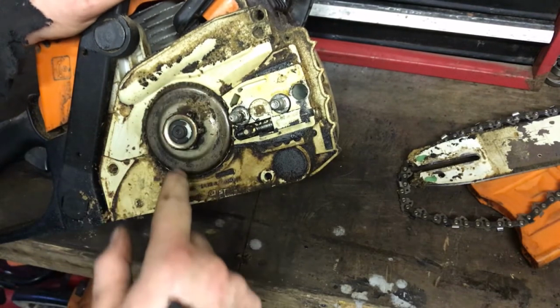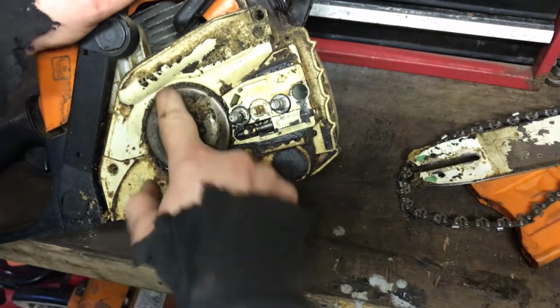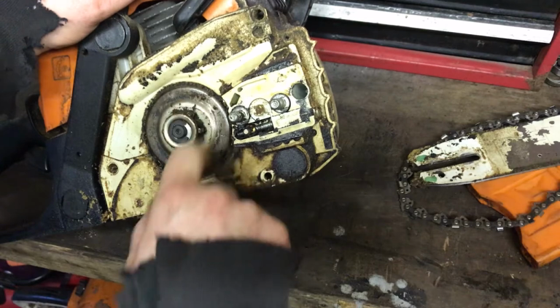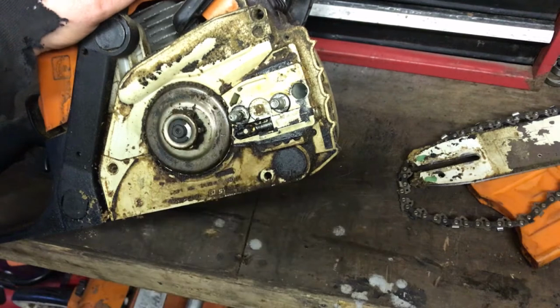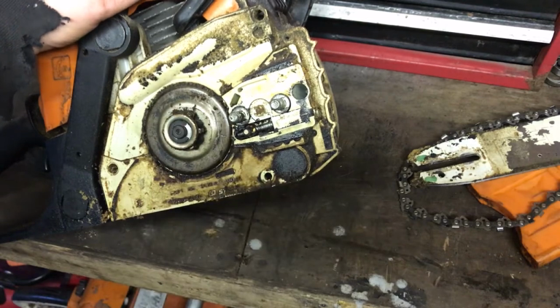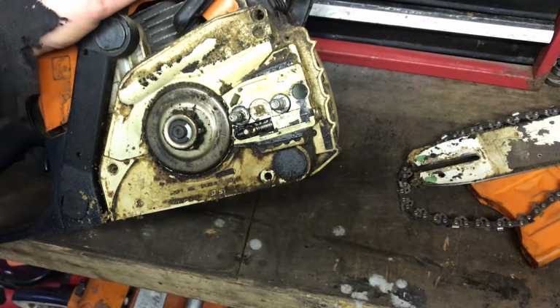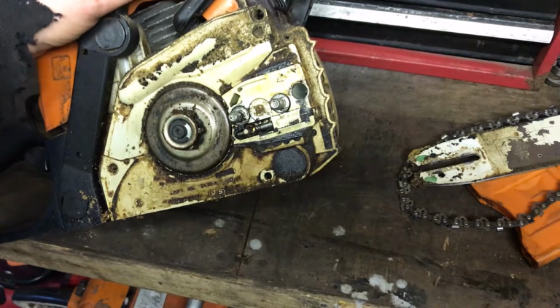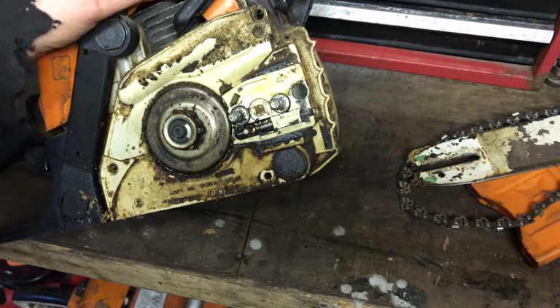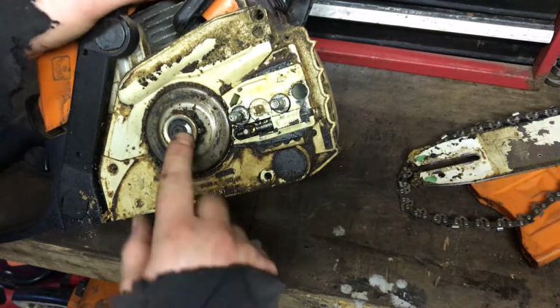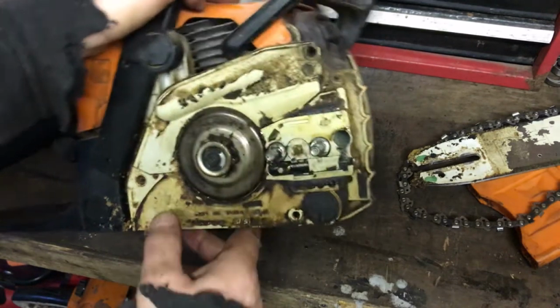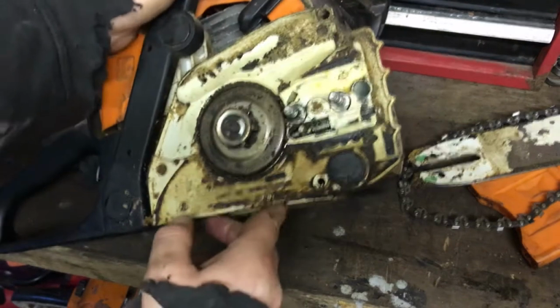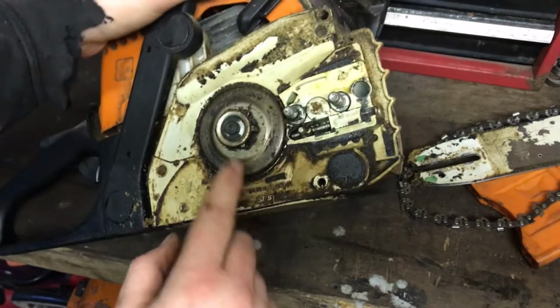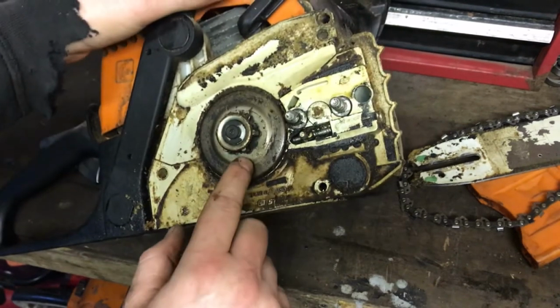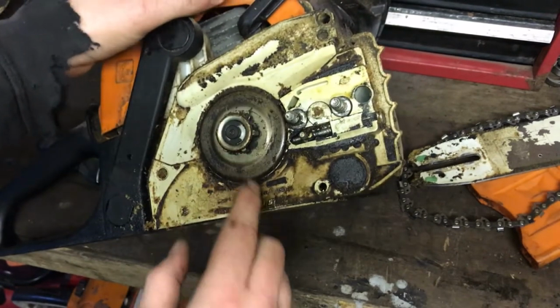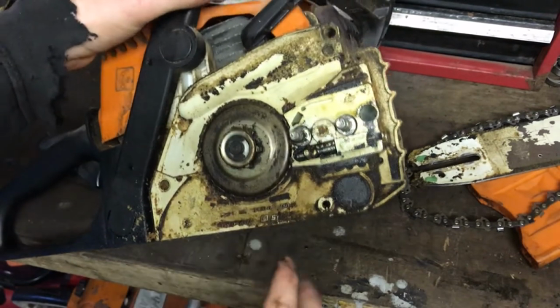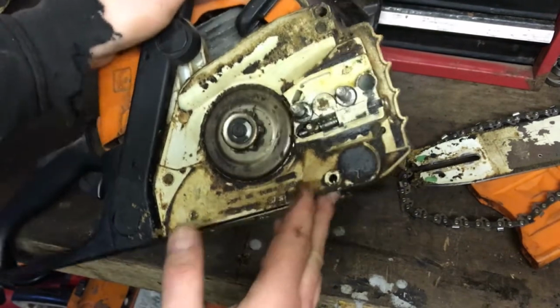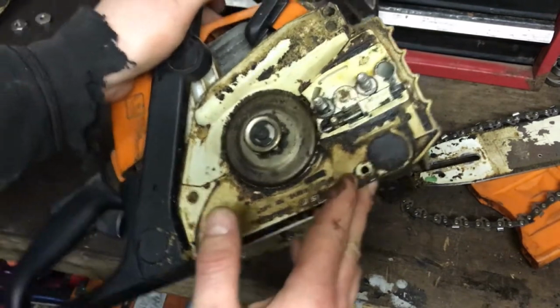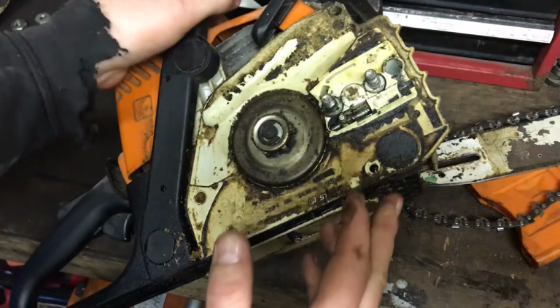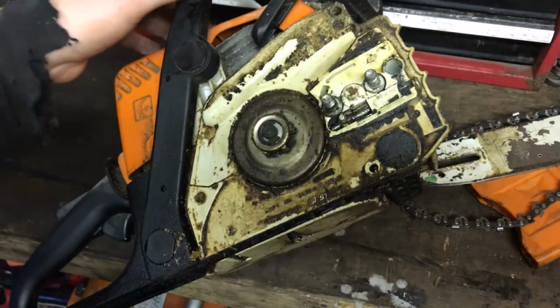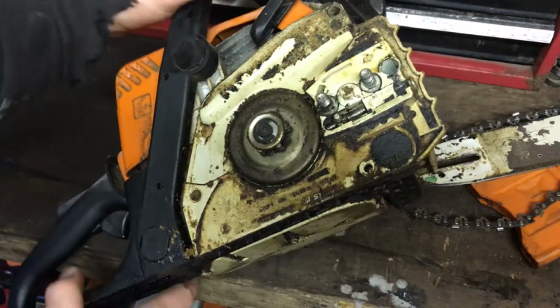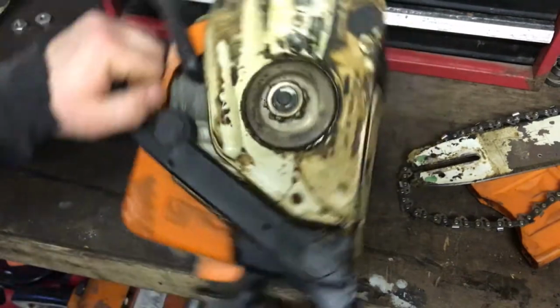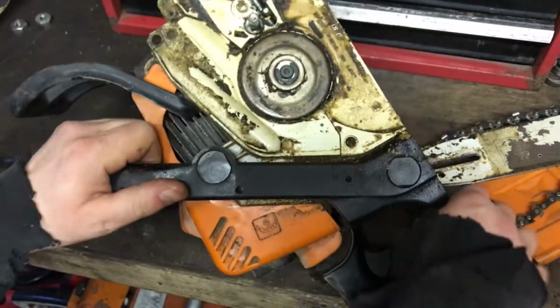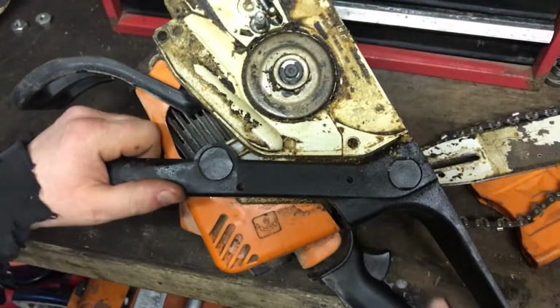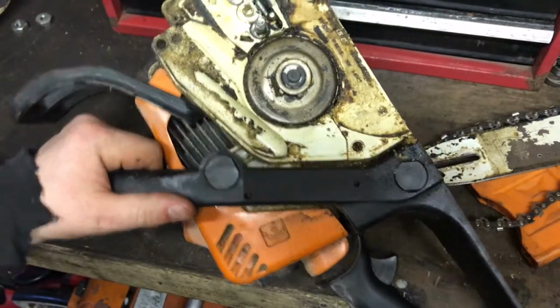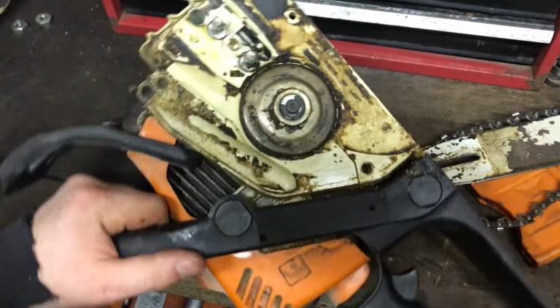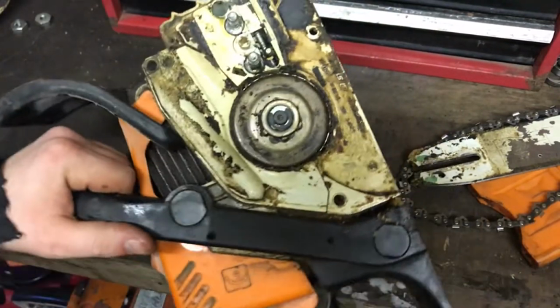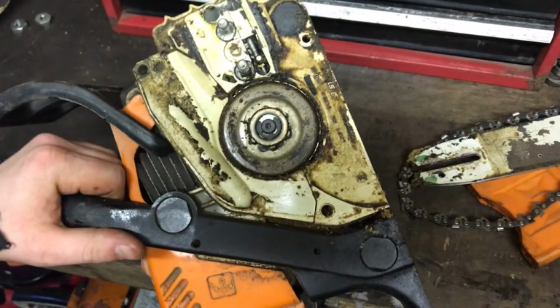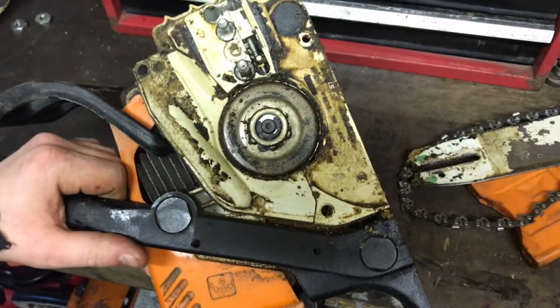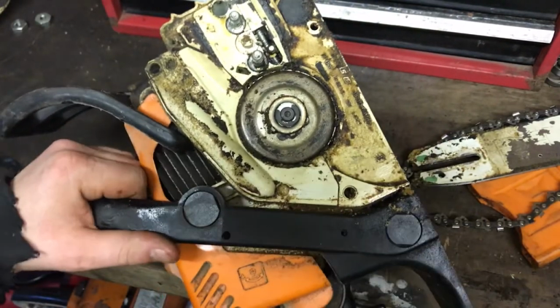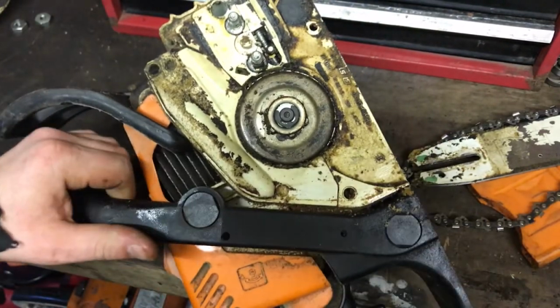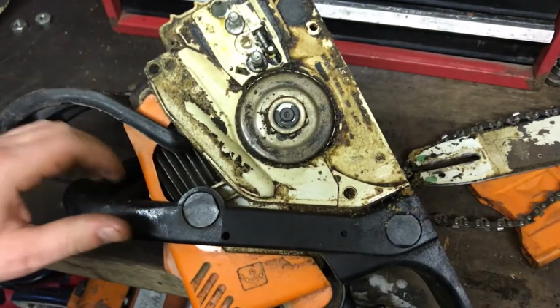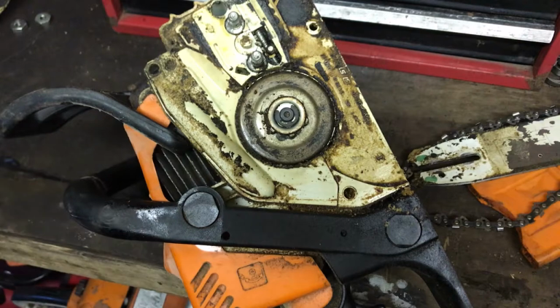So we're cleaning all this off, getting in here and we'll get behind and have a look at that oil pump there.